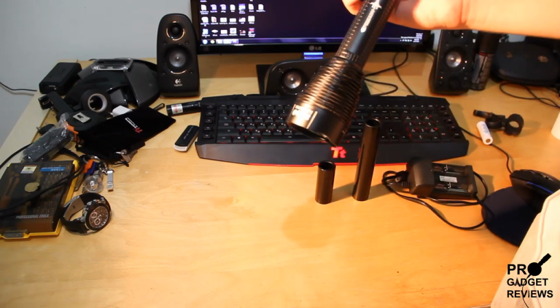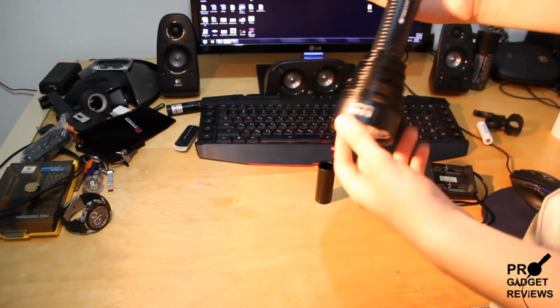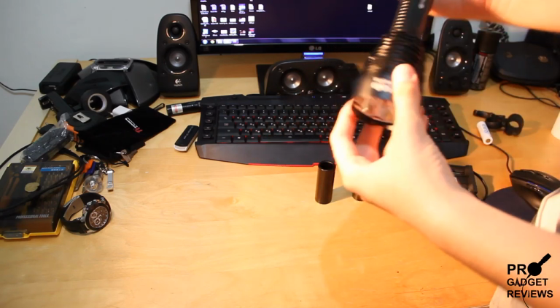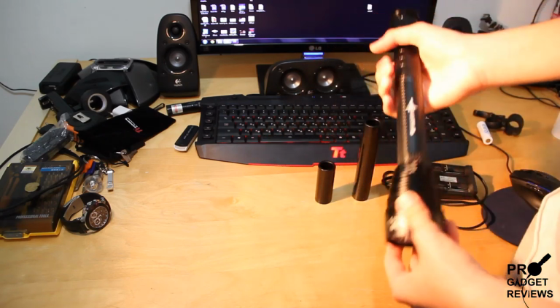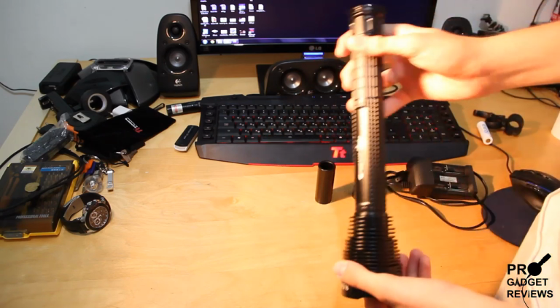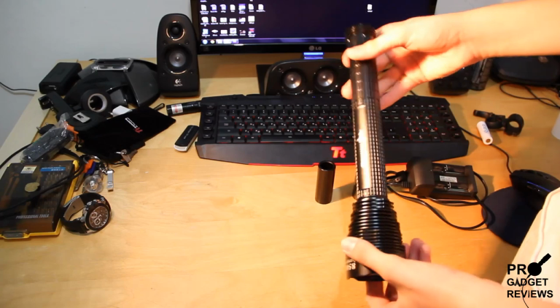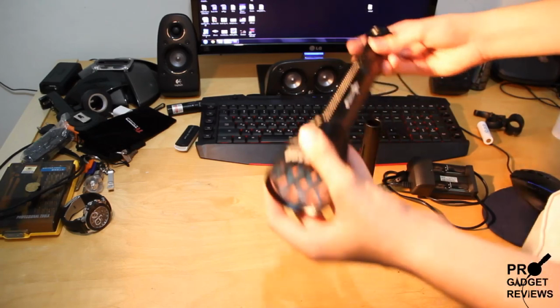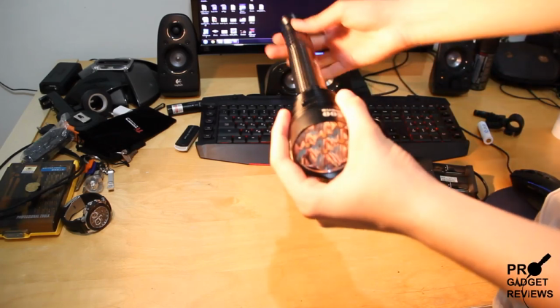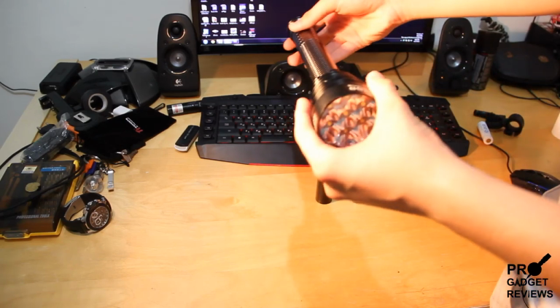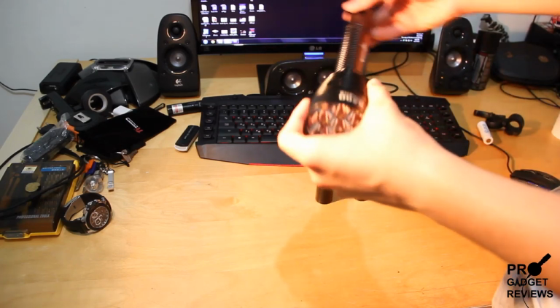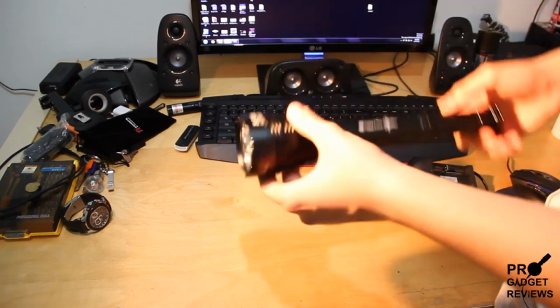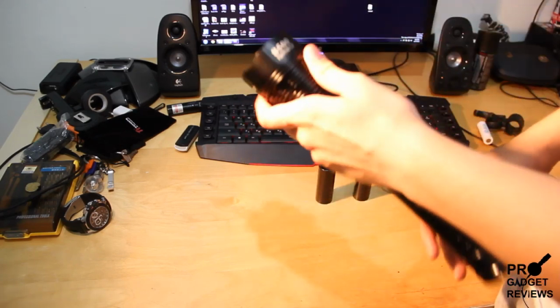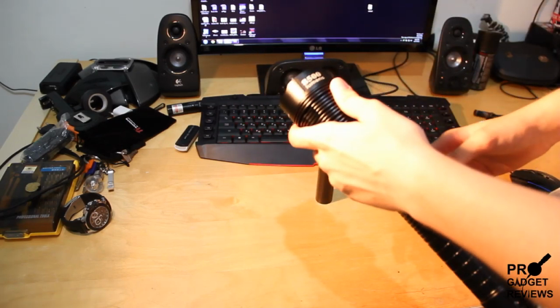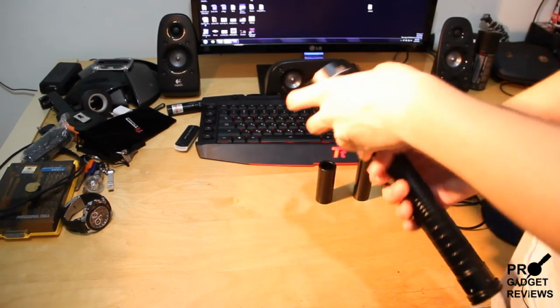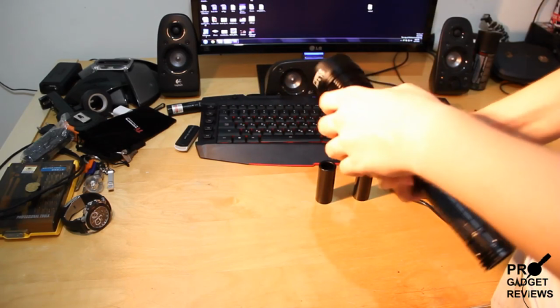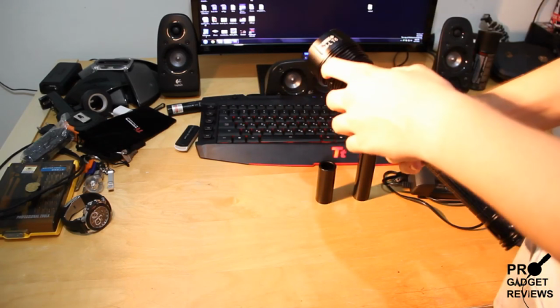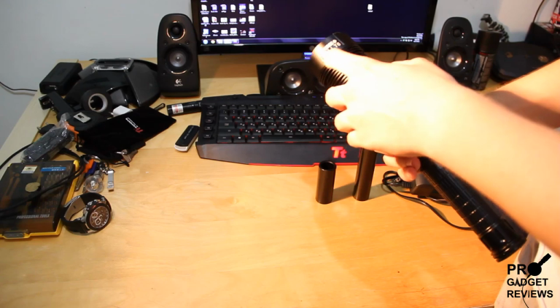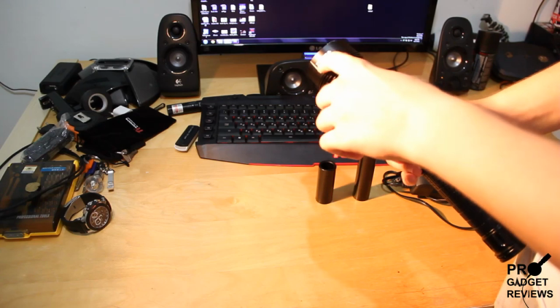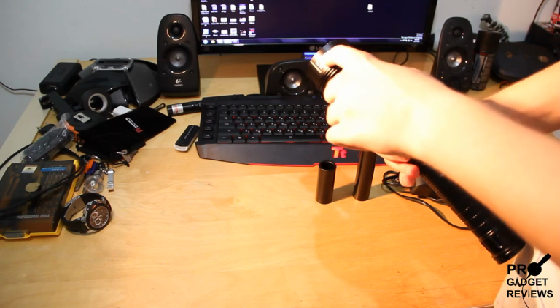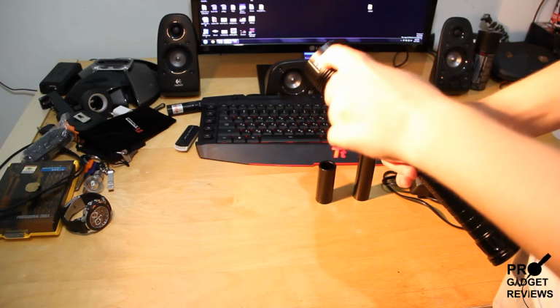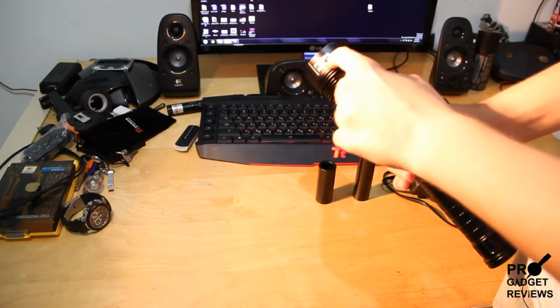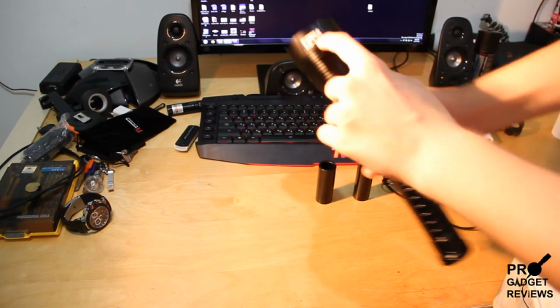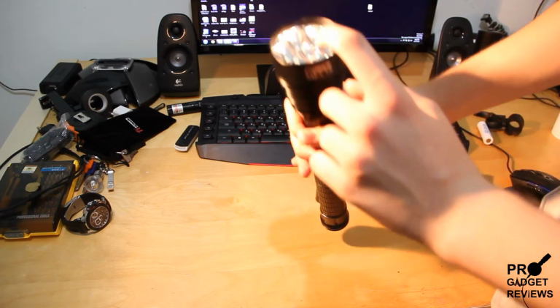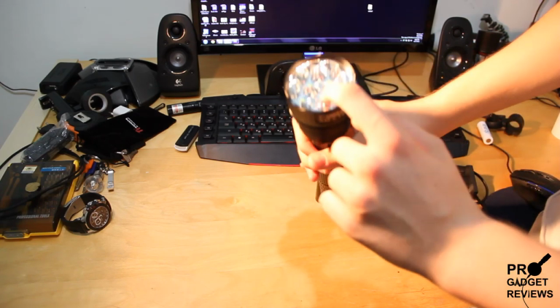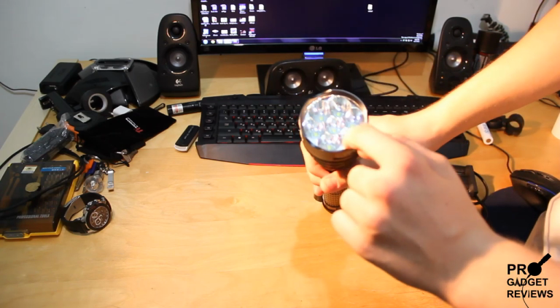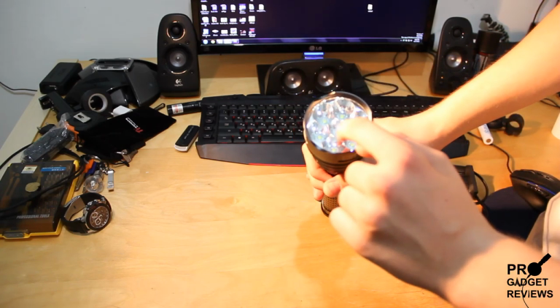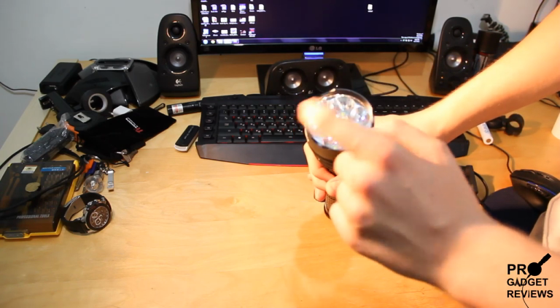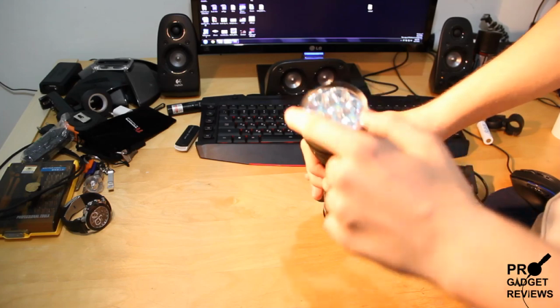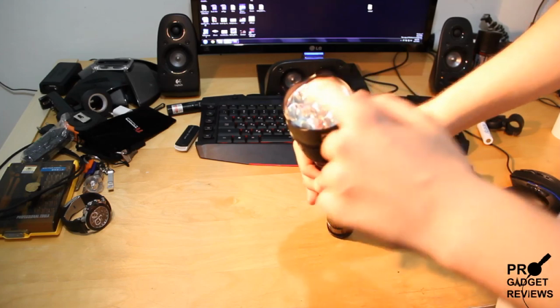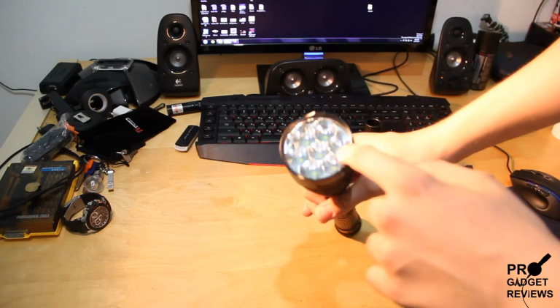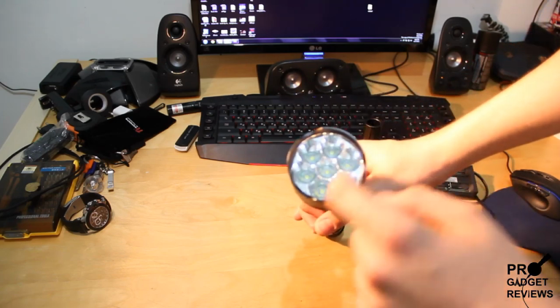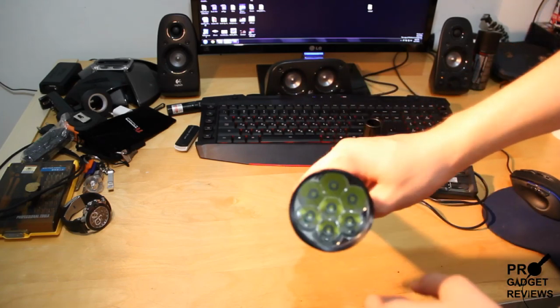It has 7x Cree XMLT6 LEDs. I used to have a different flashlight that was similar — it was 1300 lumens, just one of these Cree XMLT6s. Now I have 7, so it's 8500 lumens.